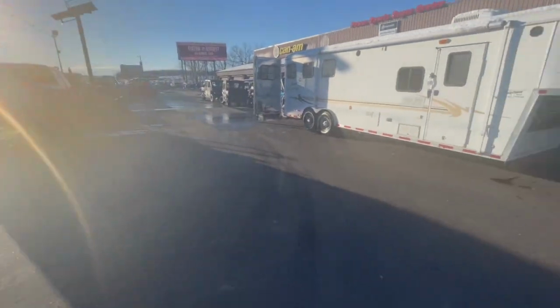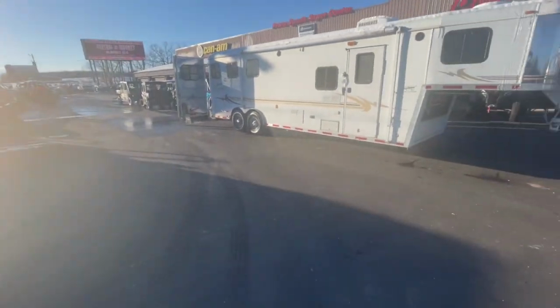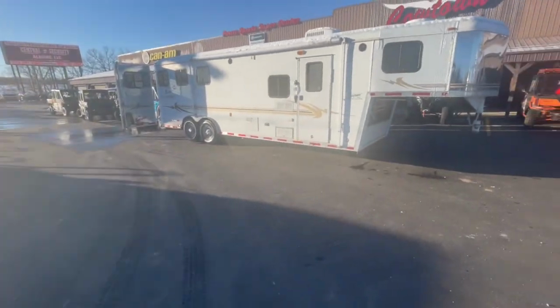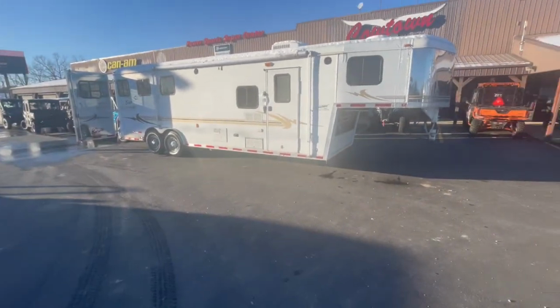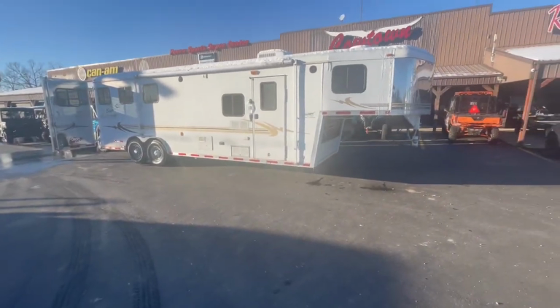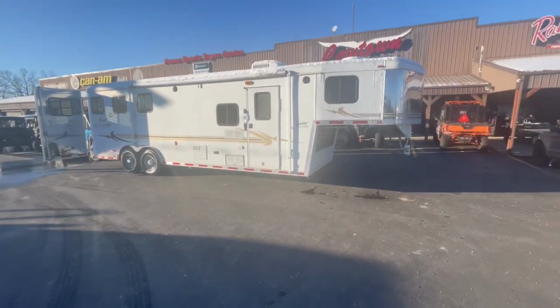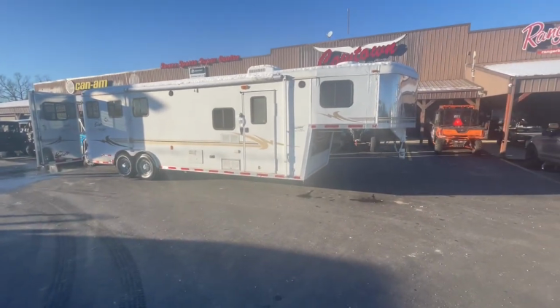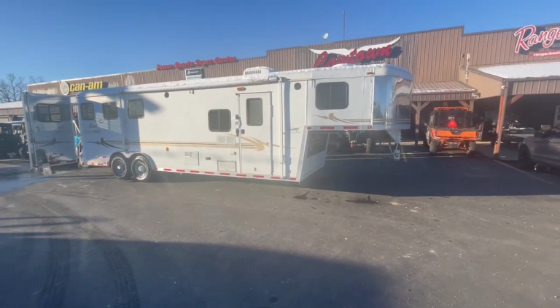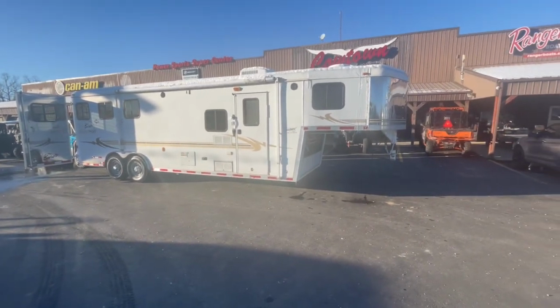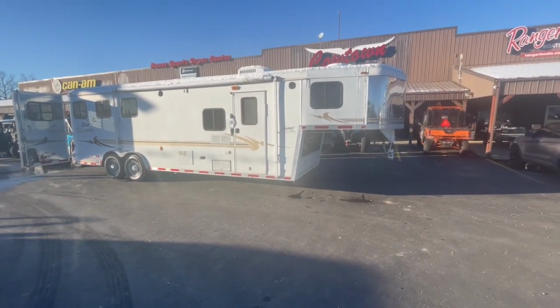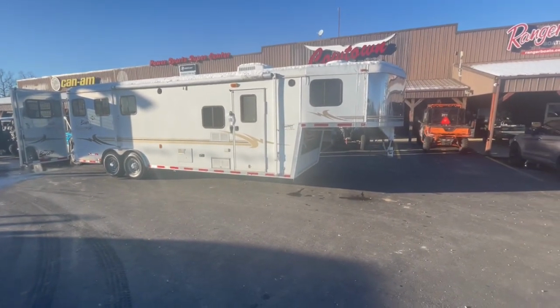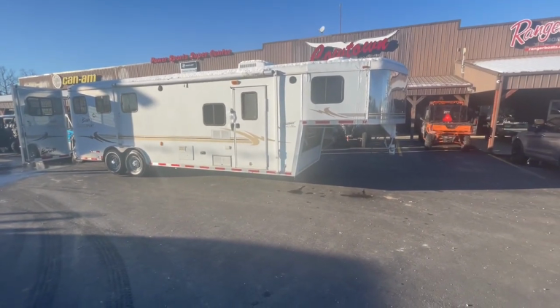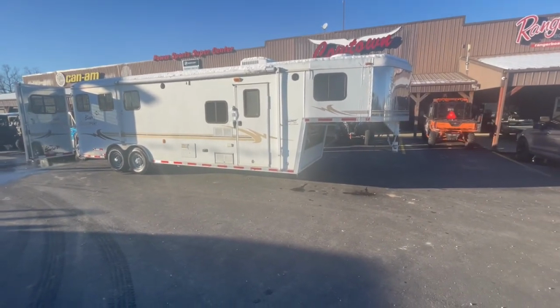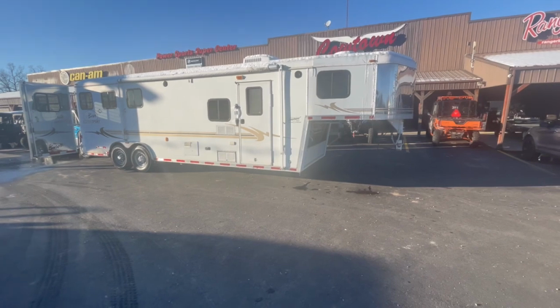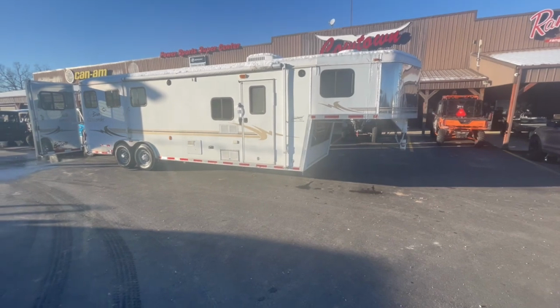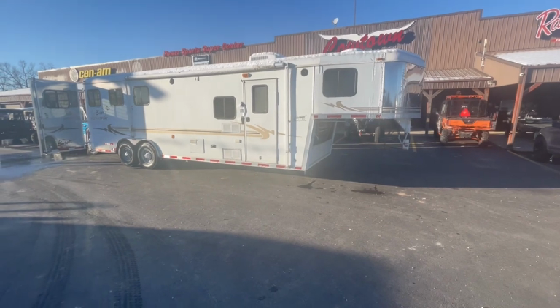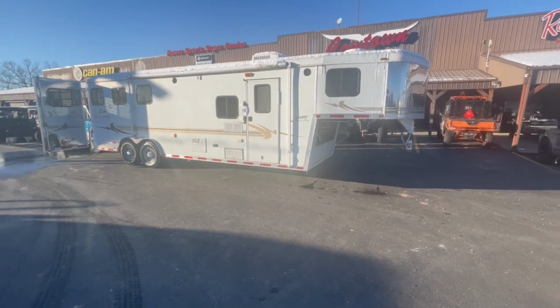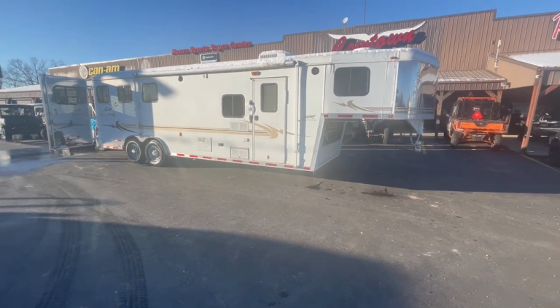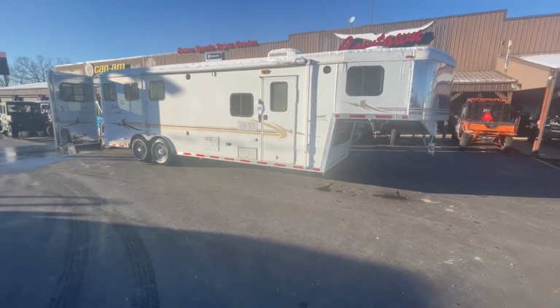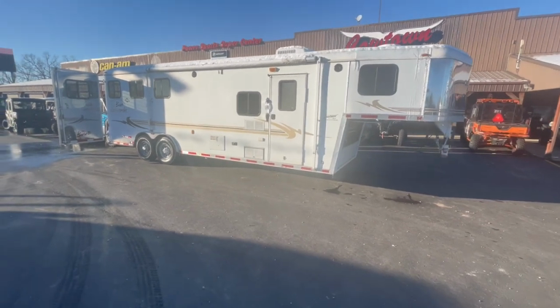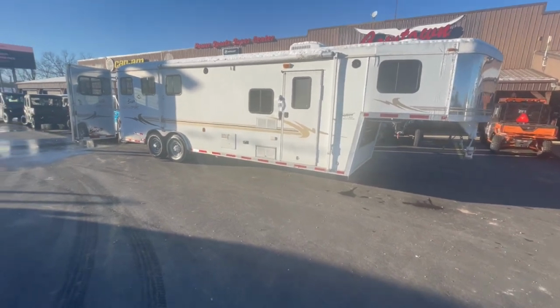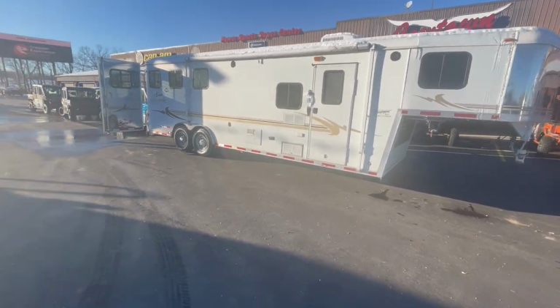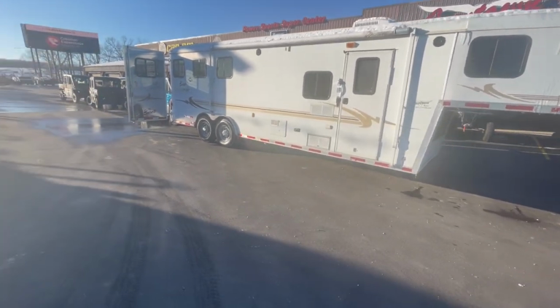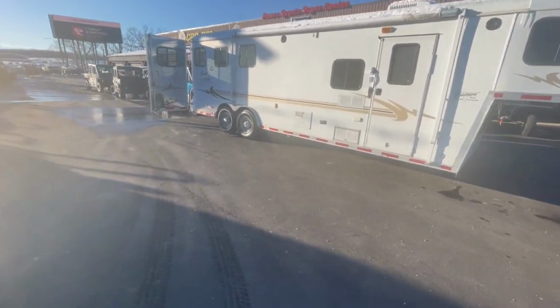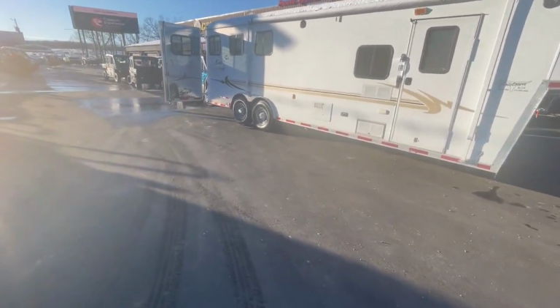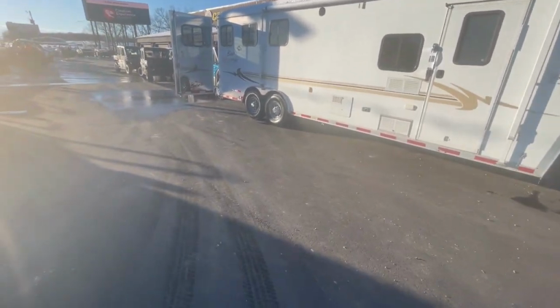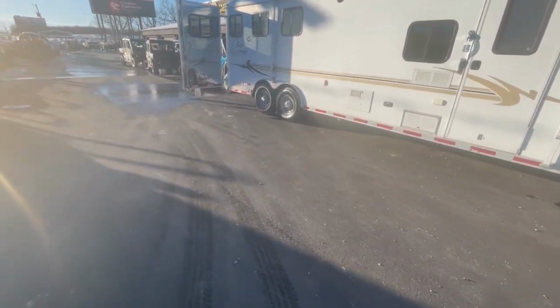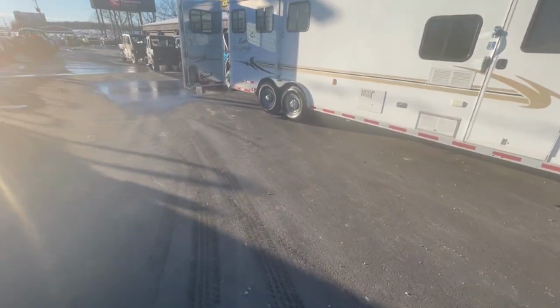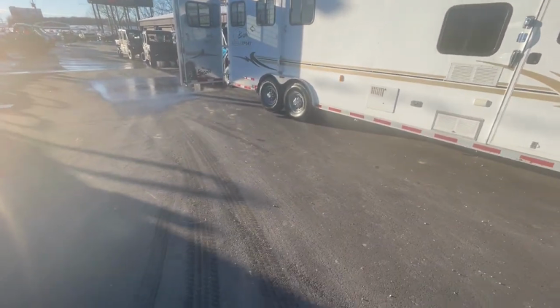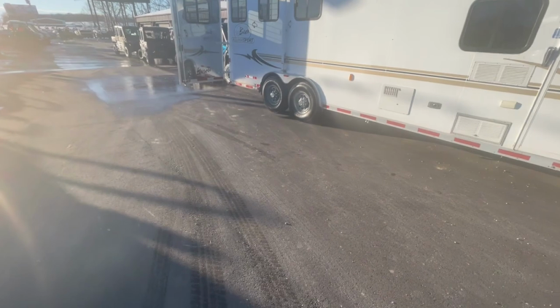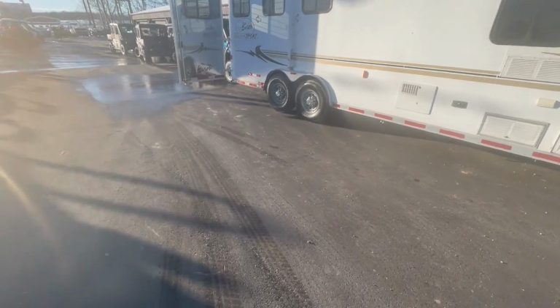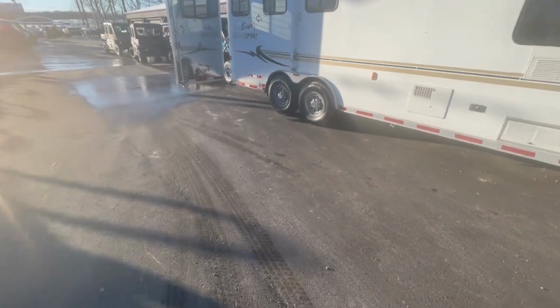Here I've got a nice used eight-wide three-horse slant trailer. Got a big awning on the side of it and a nice set of radial tires.